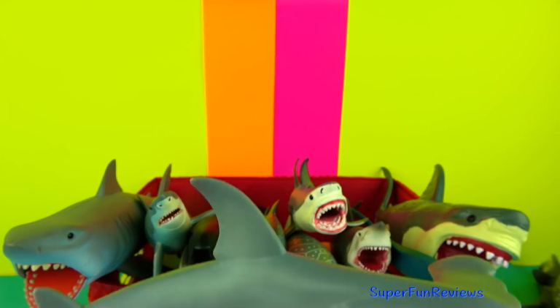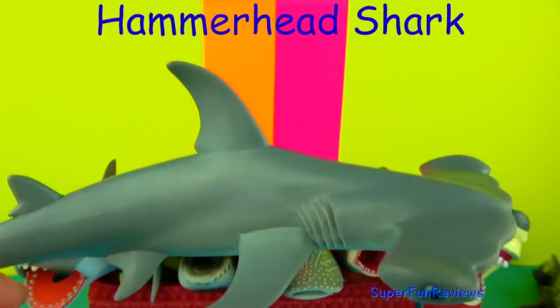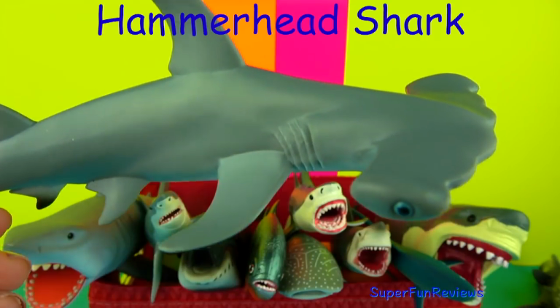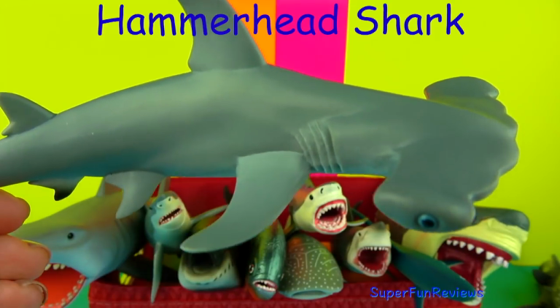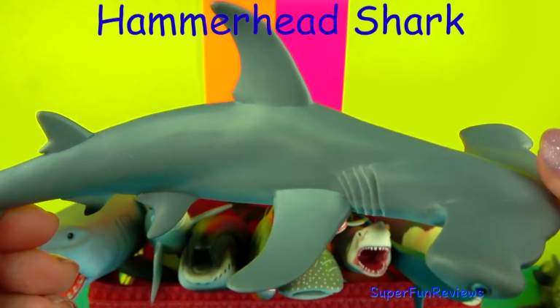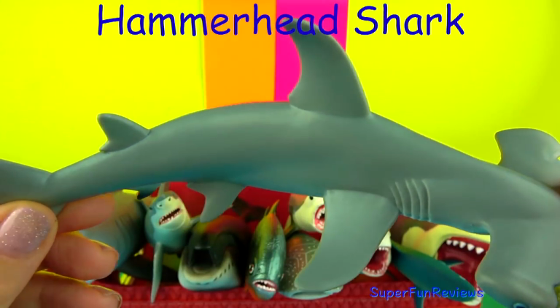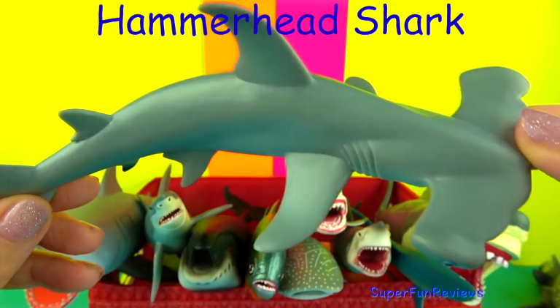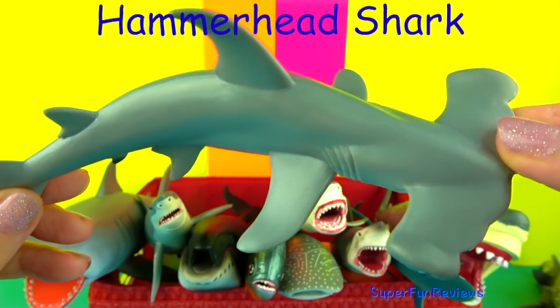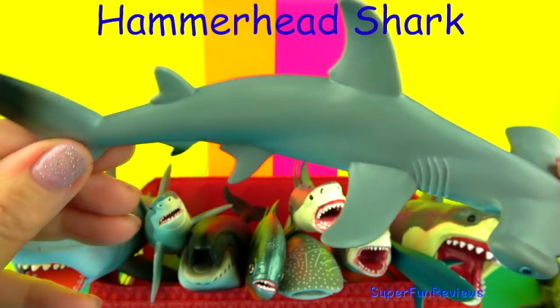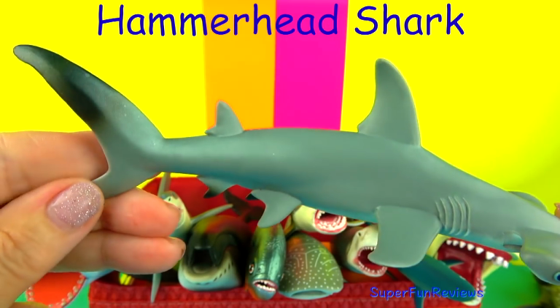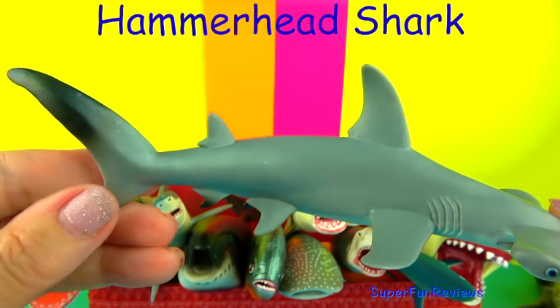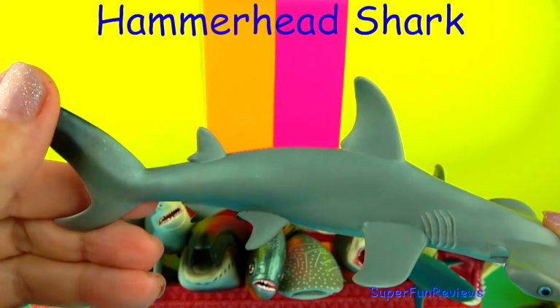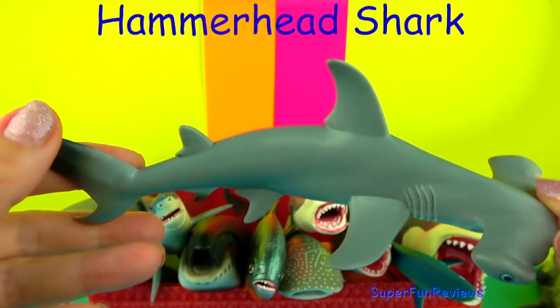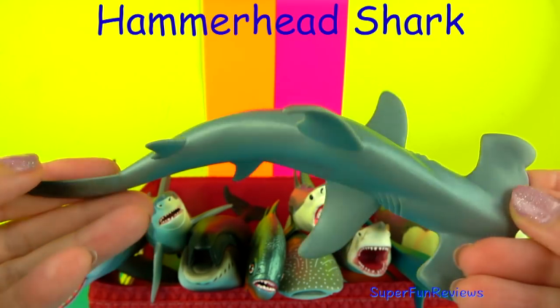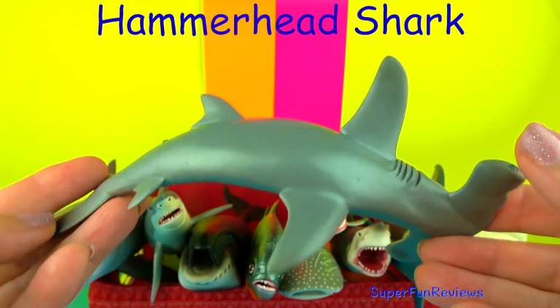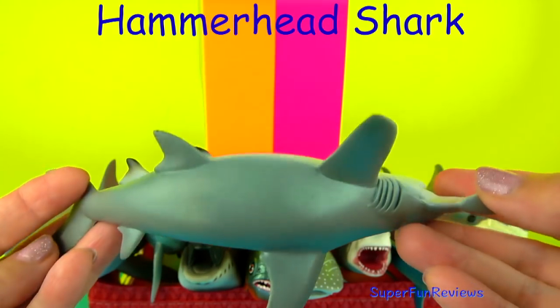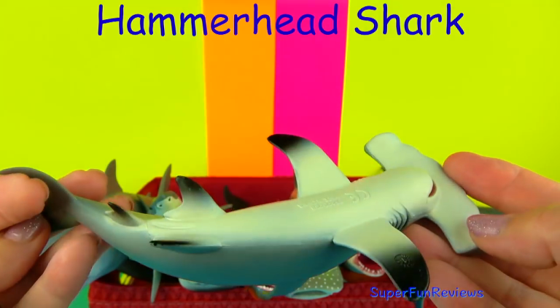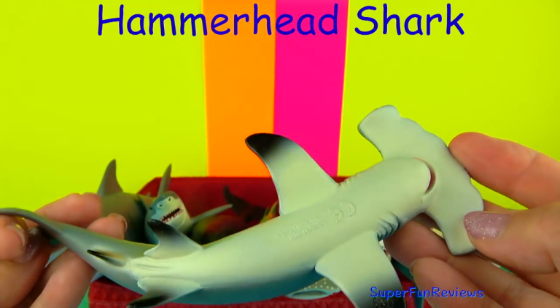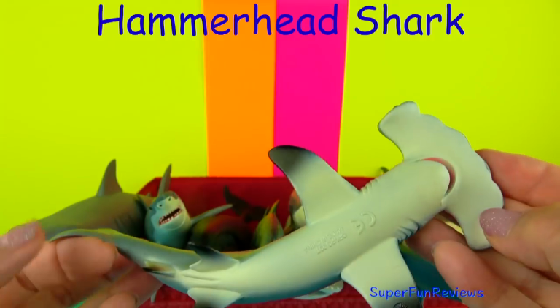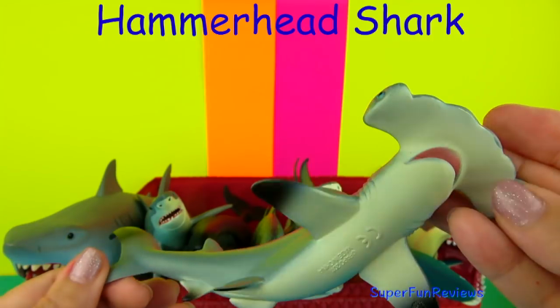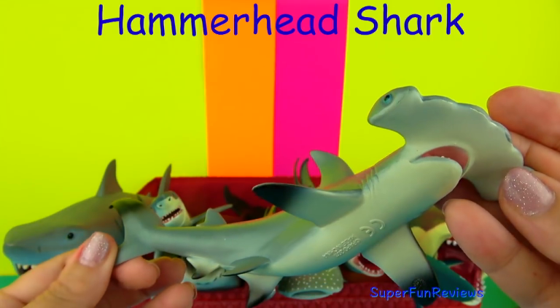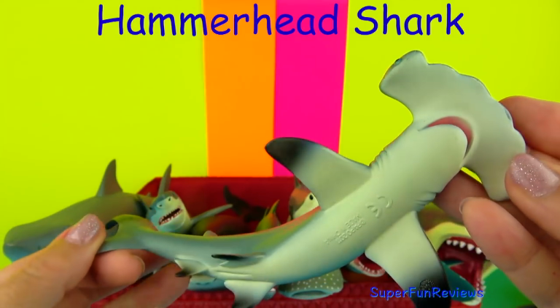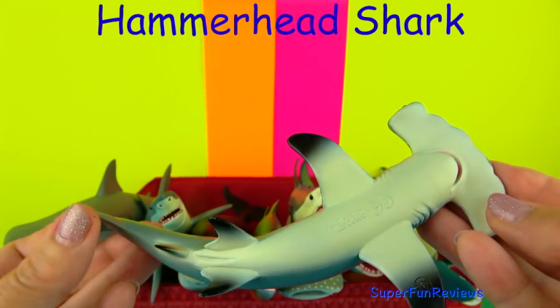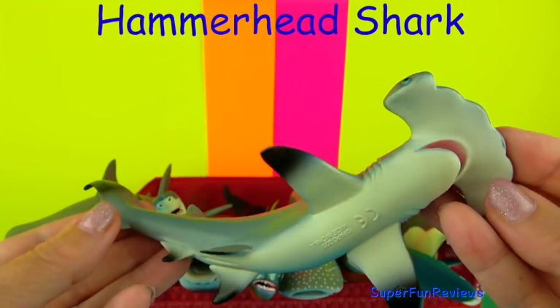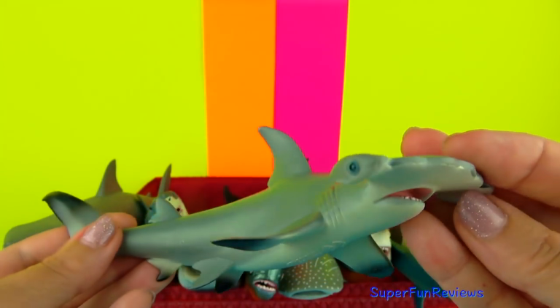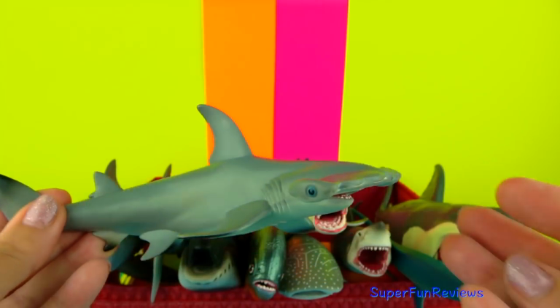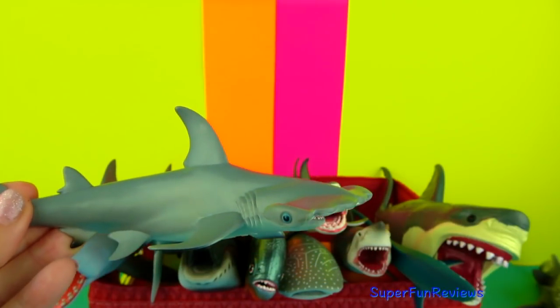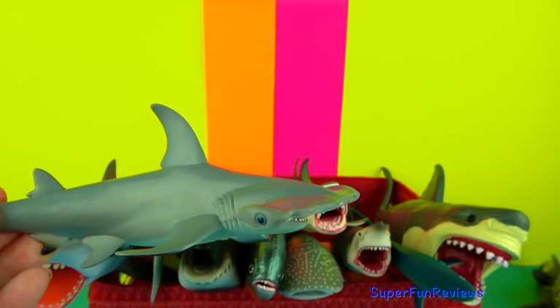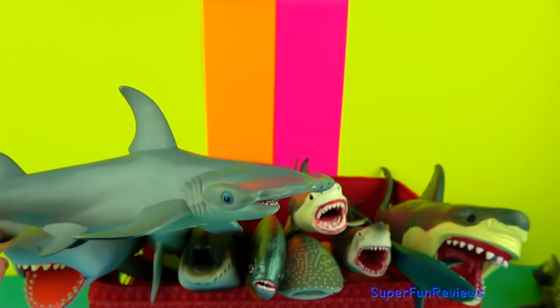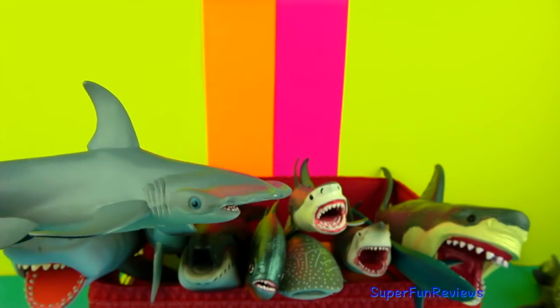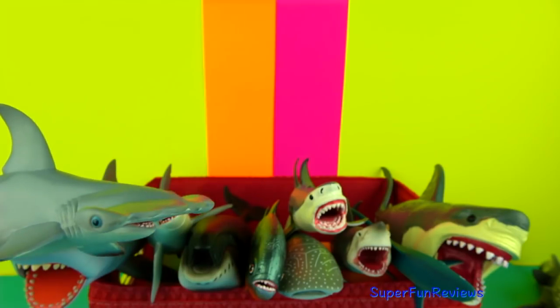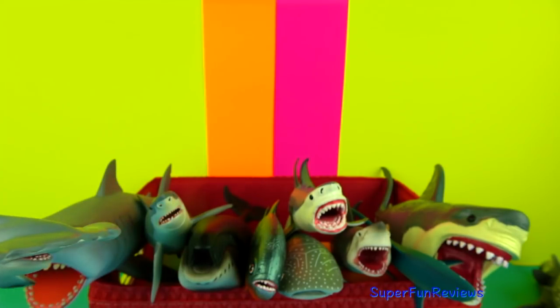The Hammerhead Shark is a very unusual looking shark. They use their wide set eyes to give them a better field of vision. The hammer shaped head has sensory organs that help them detect prey.